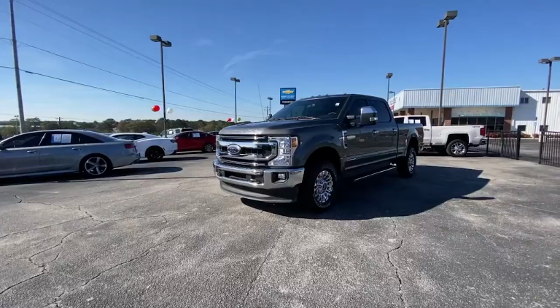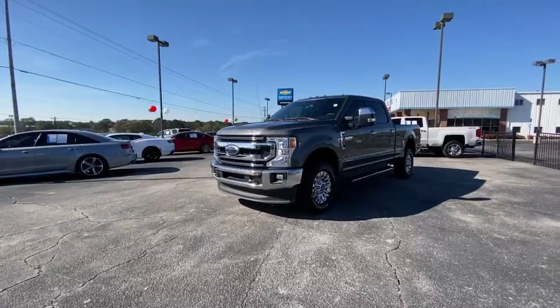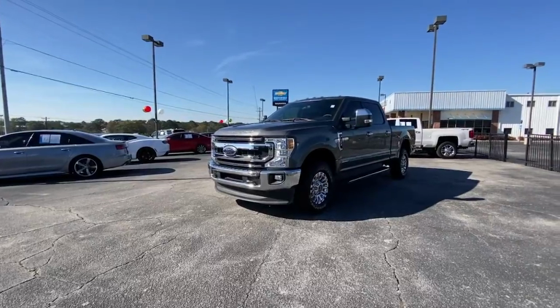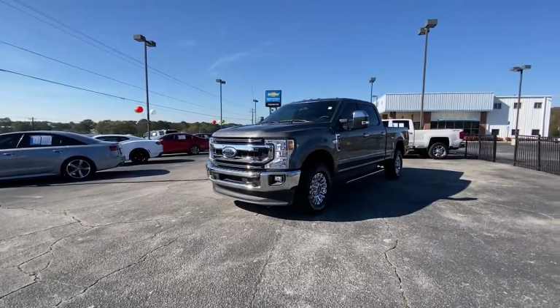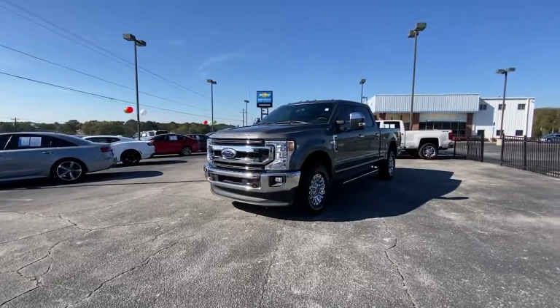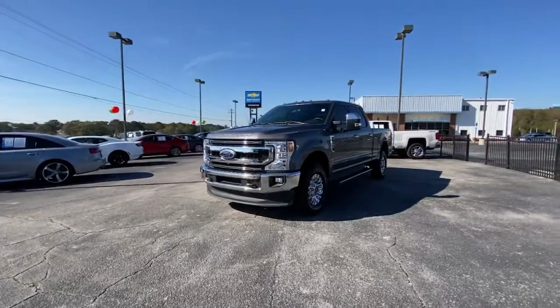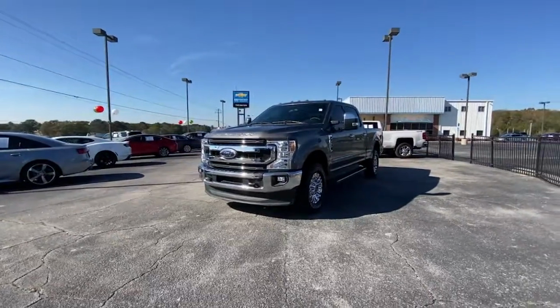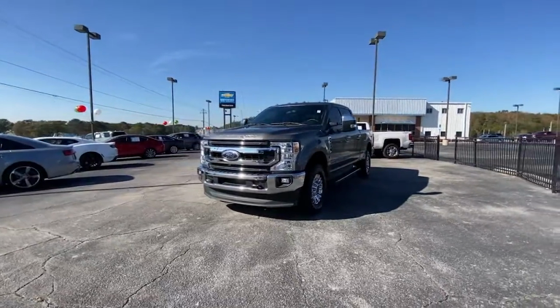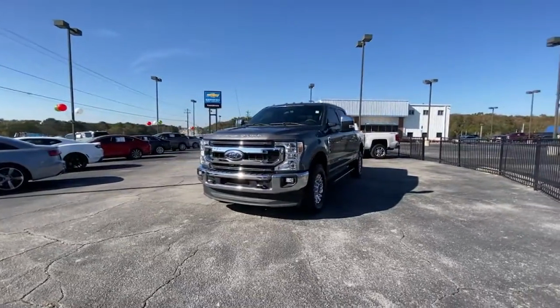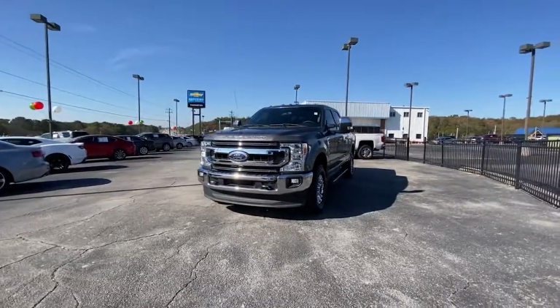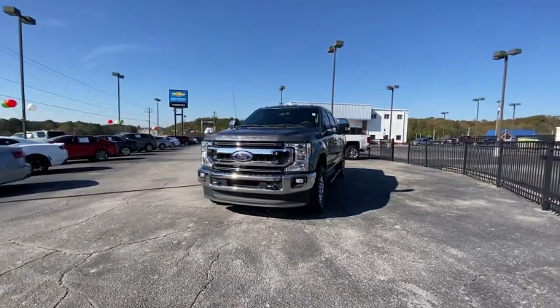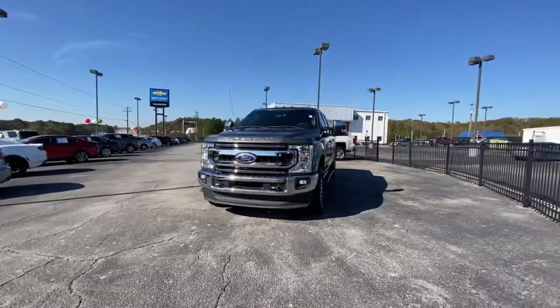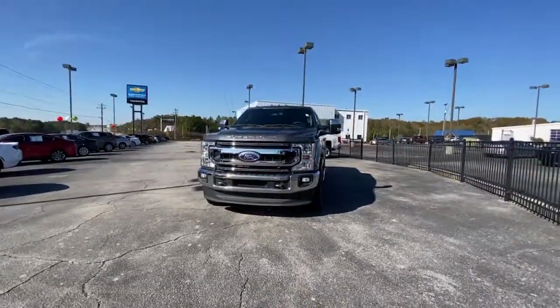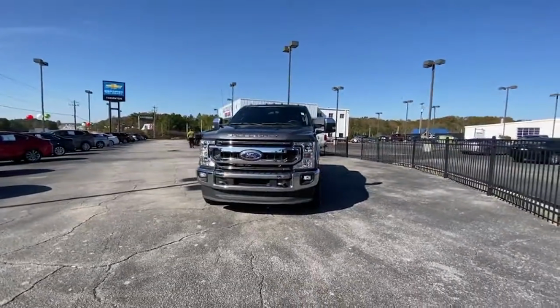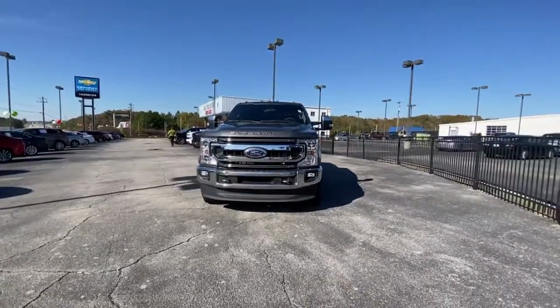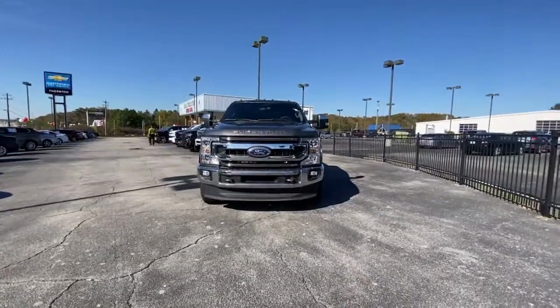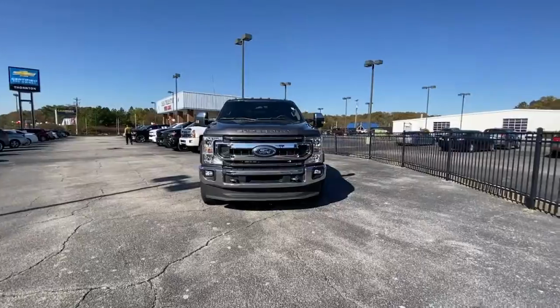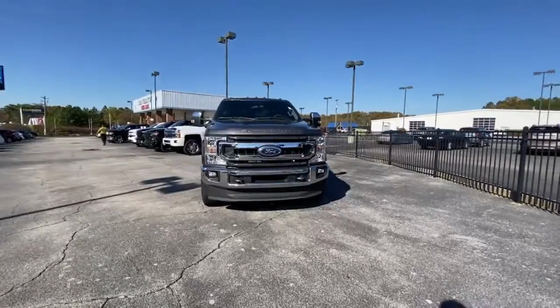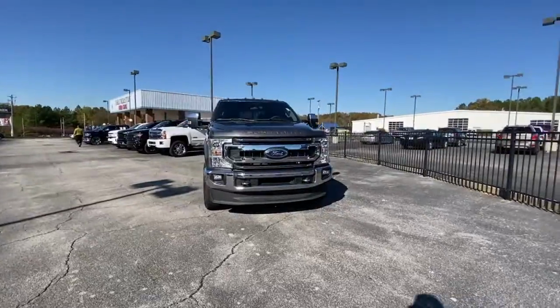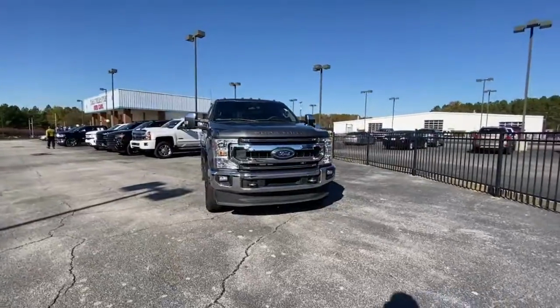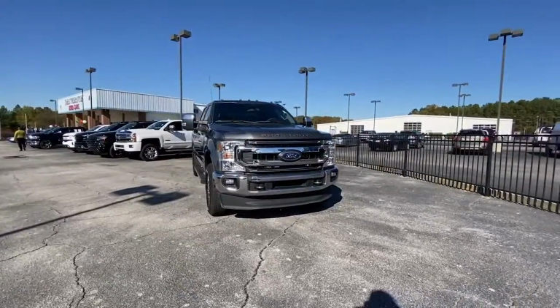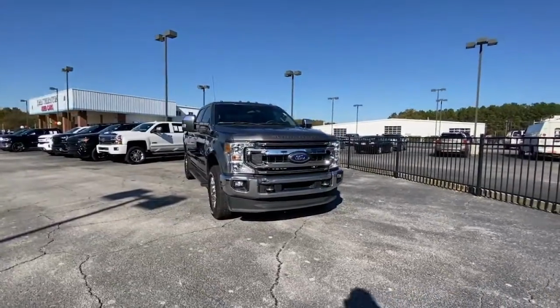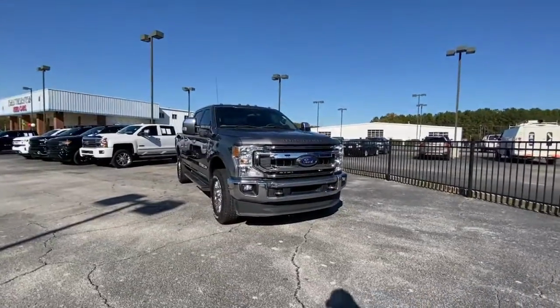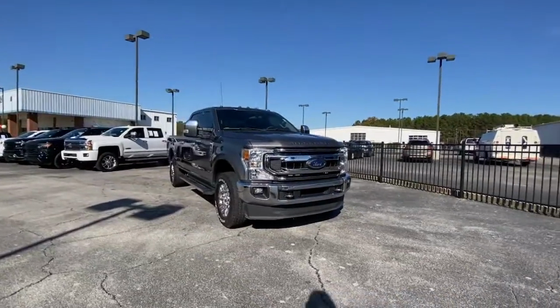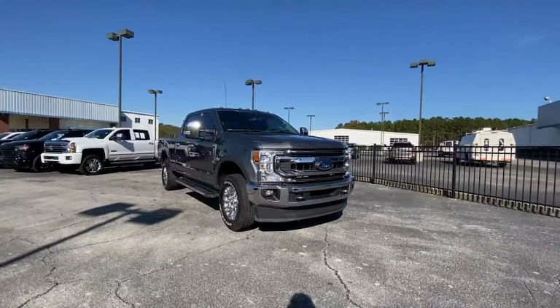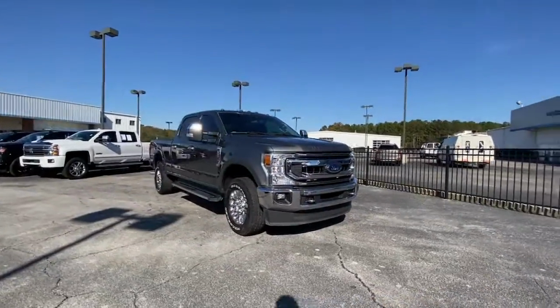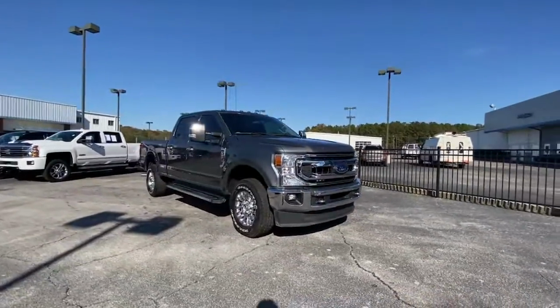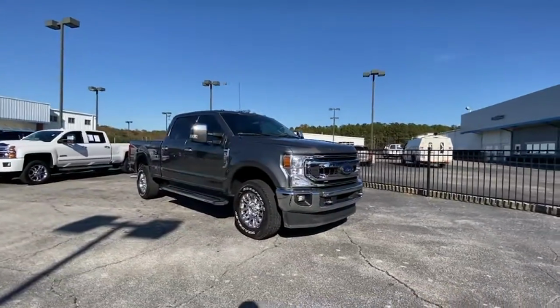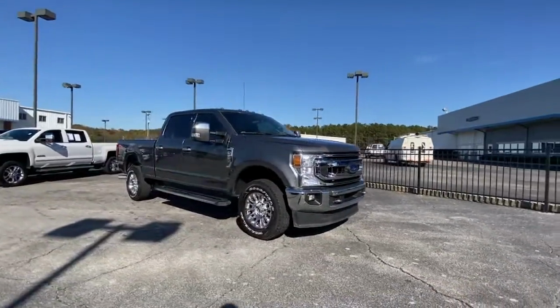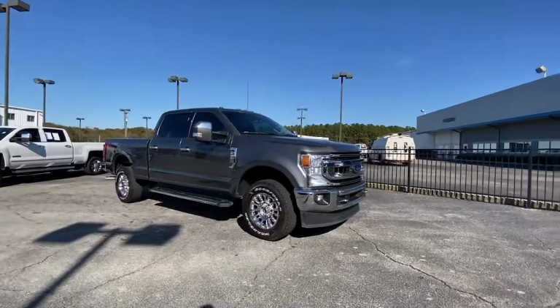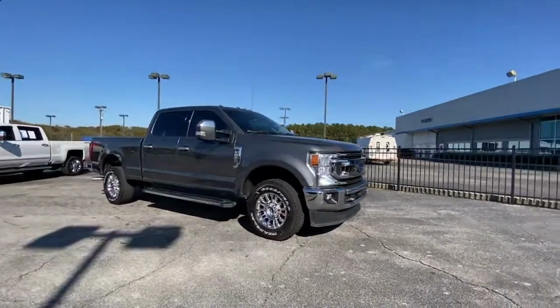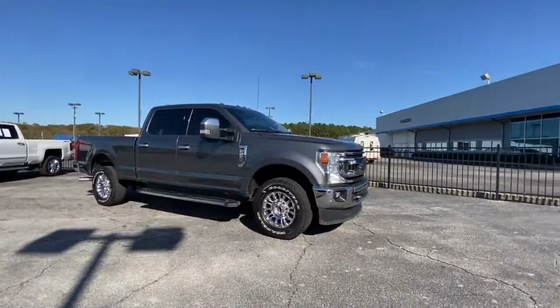Go home happy with the 2021 Ford F-250. With less than 60,000 miles on the odometer, this vehicle stands out from the rest.